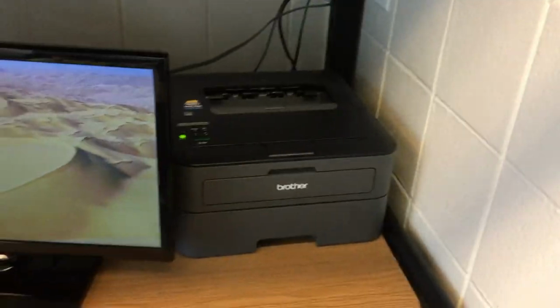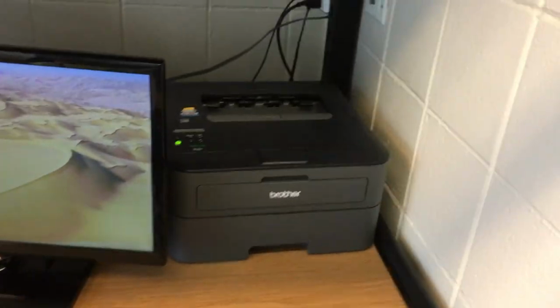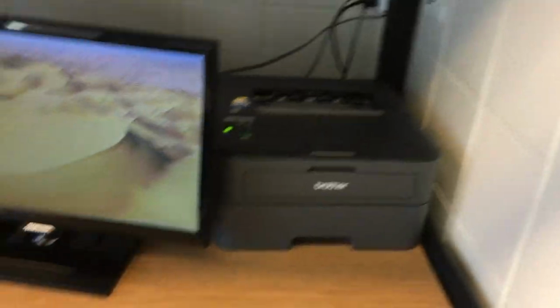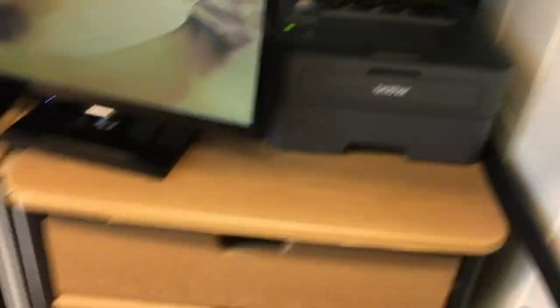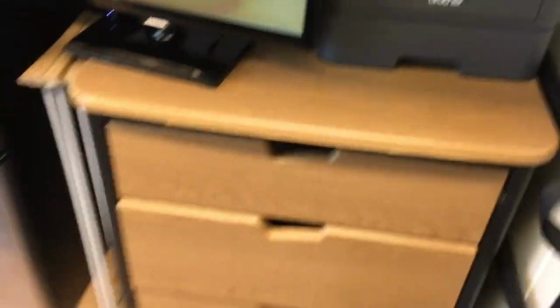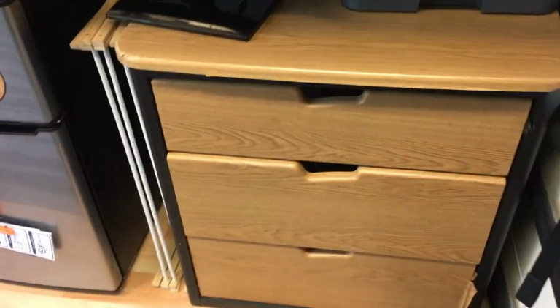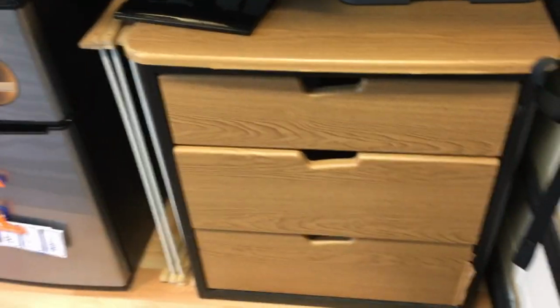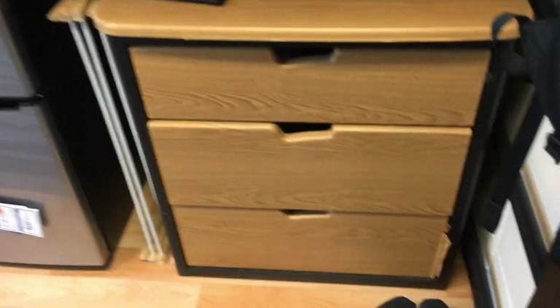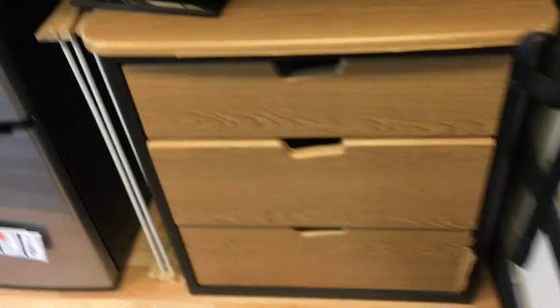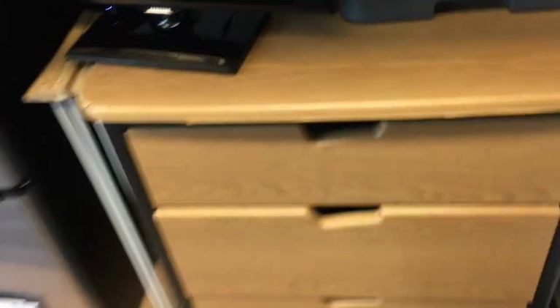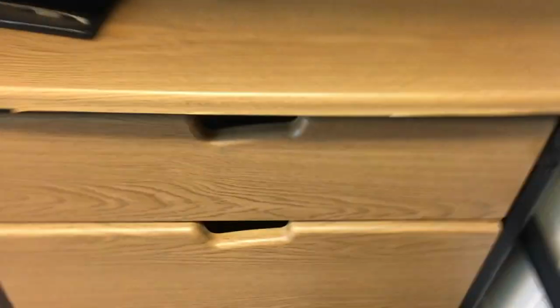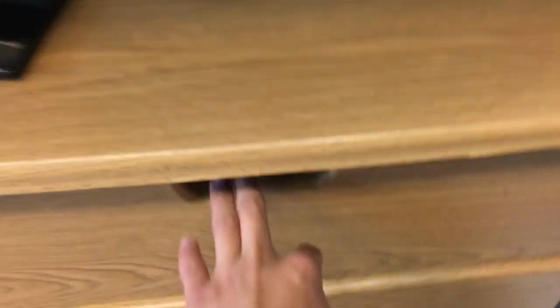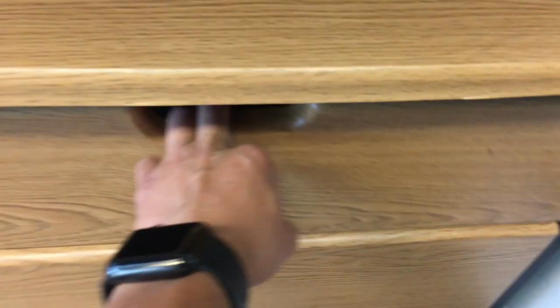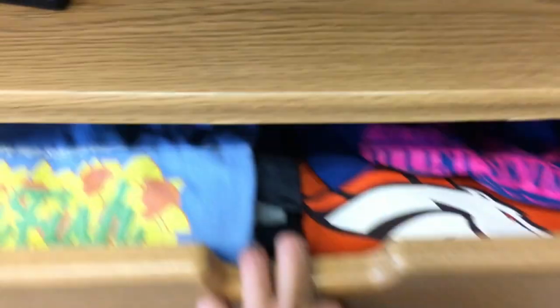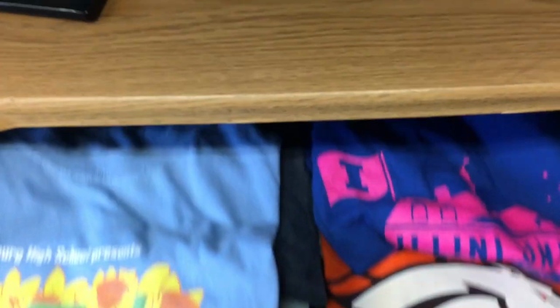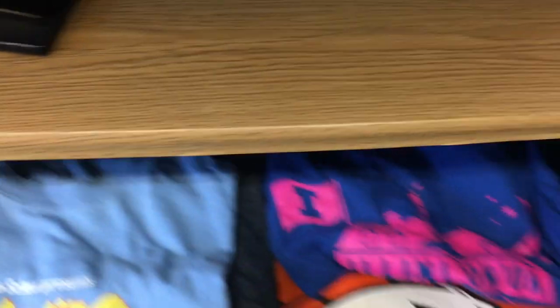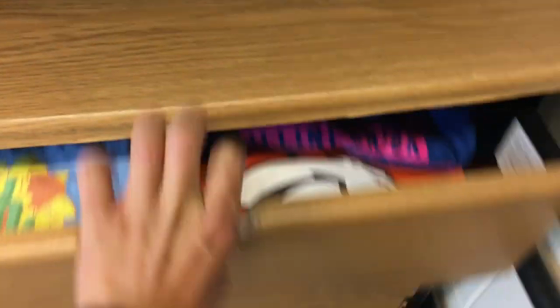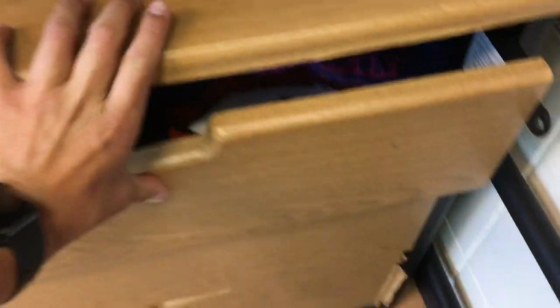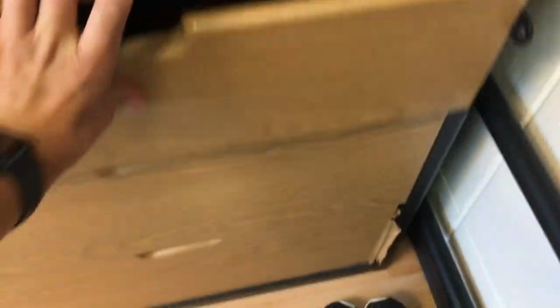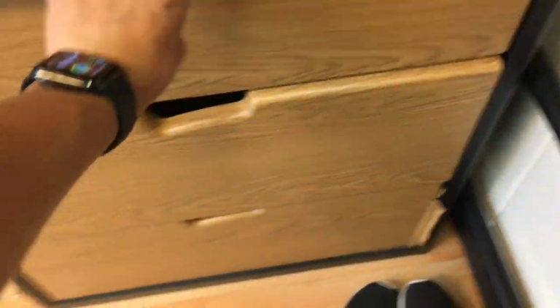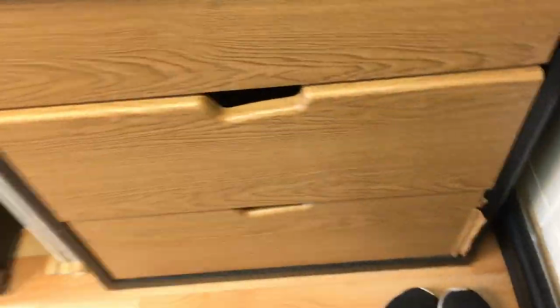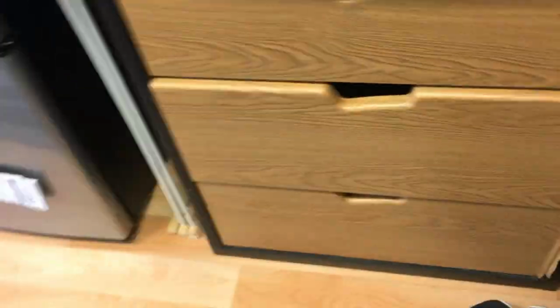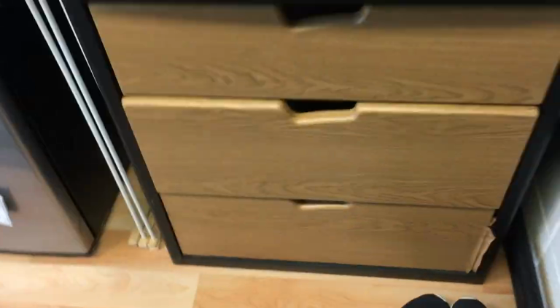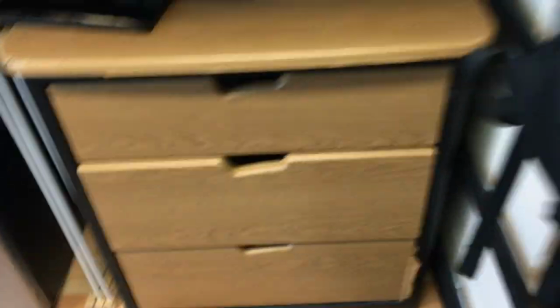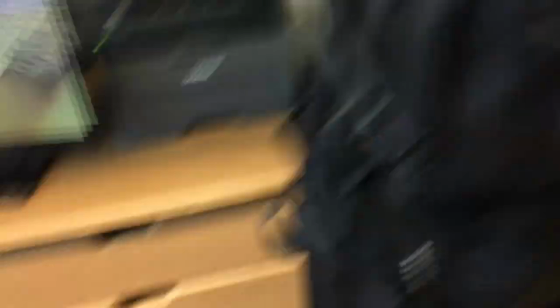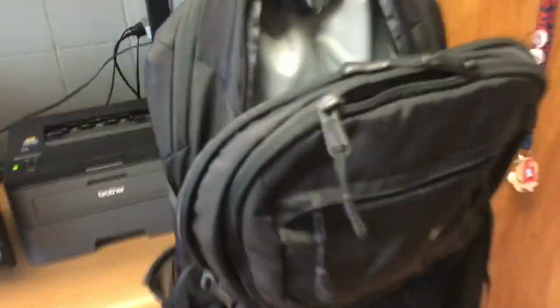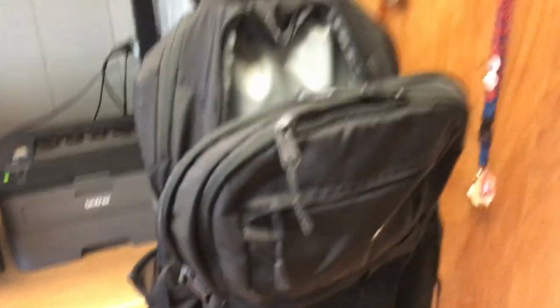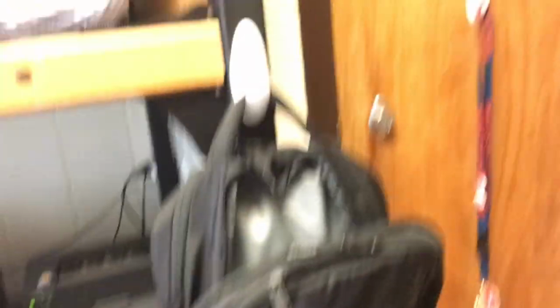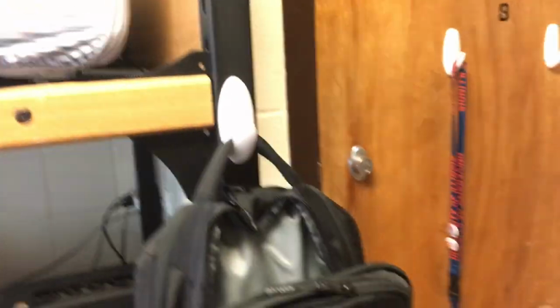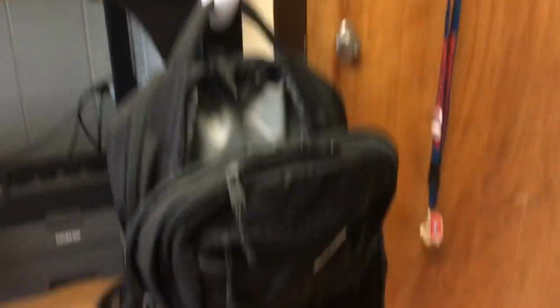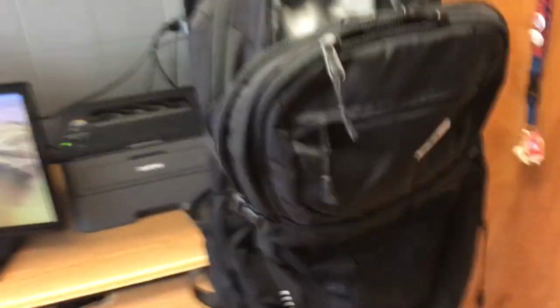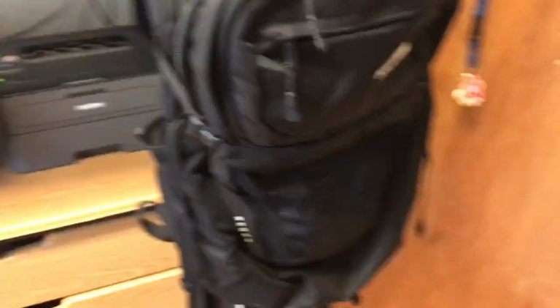There's a printer there. That's my cabinet — just clothes, some stuff like that. My backpack is still here.